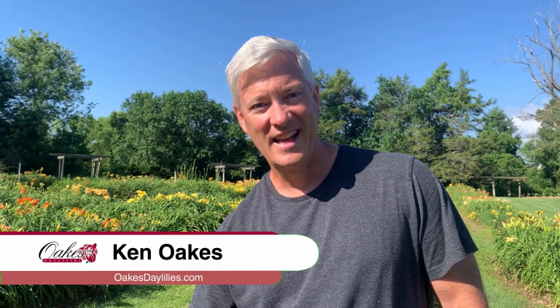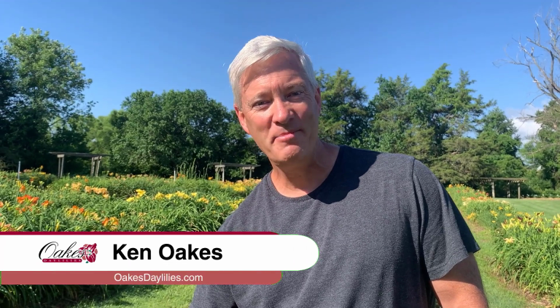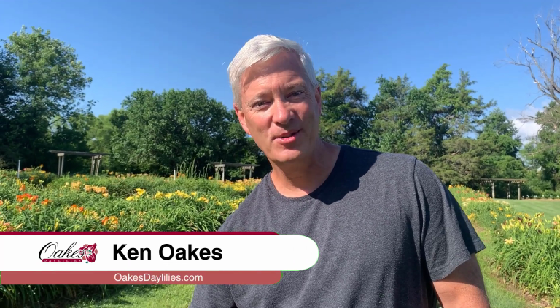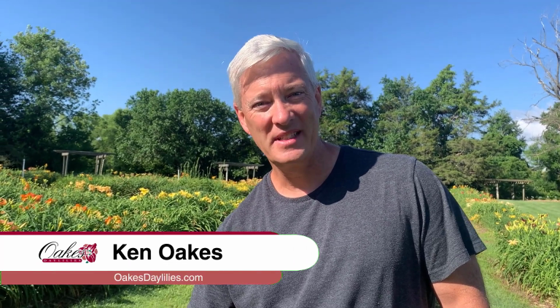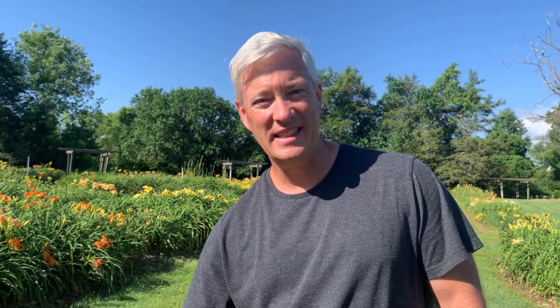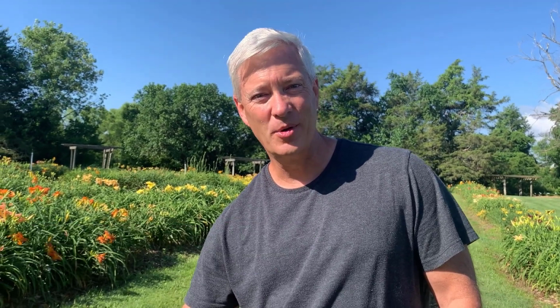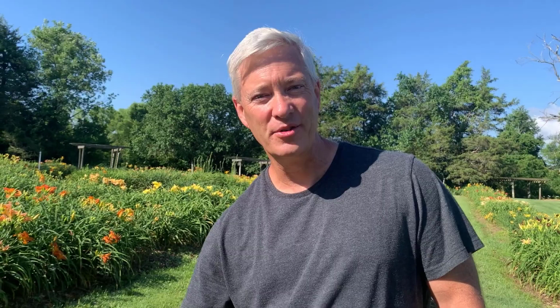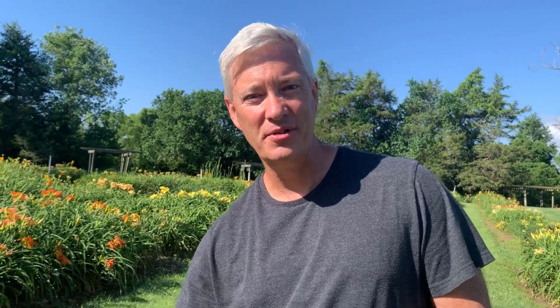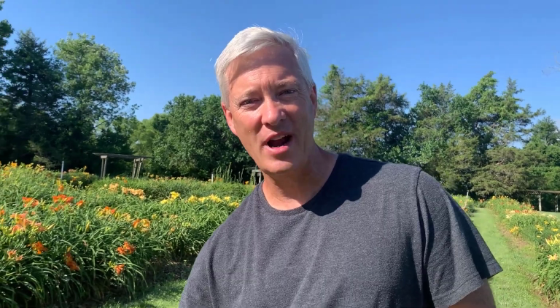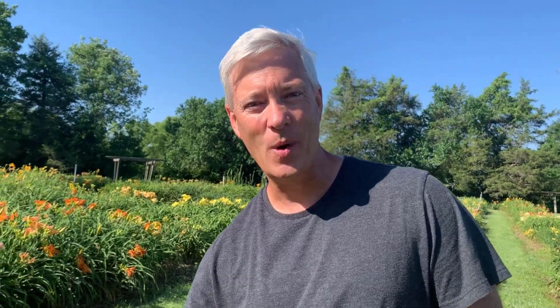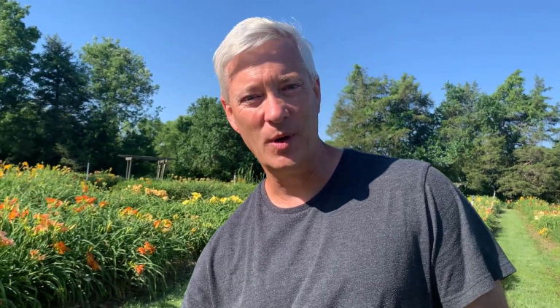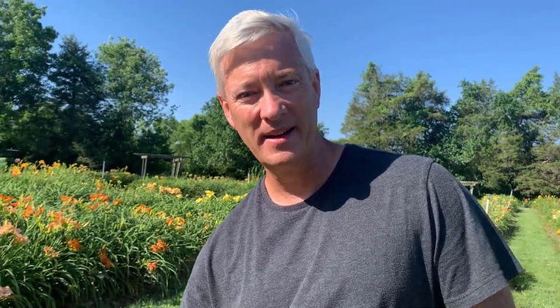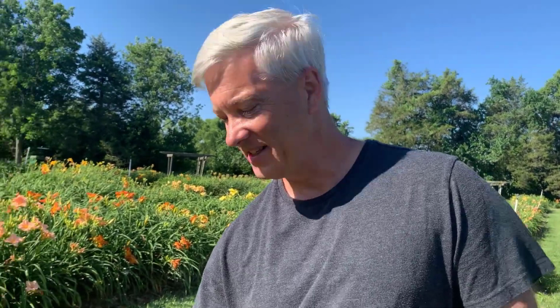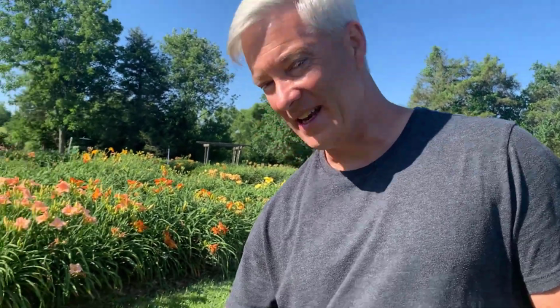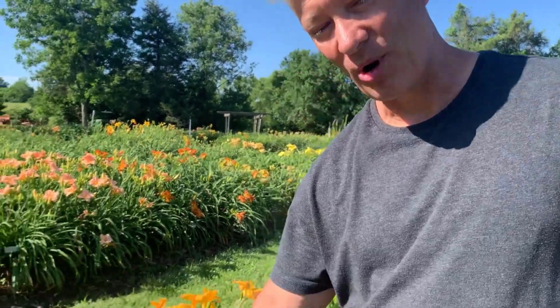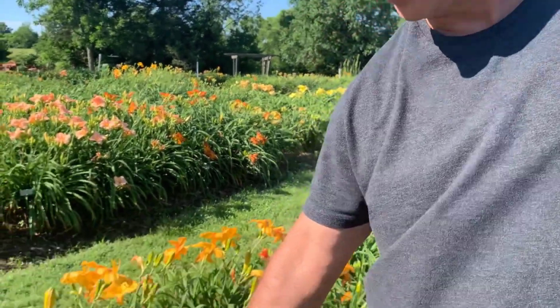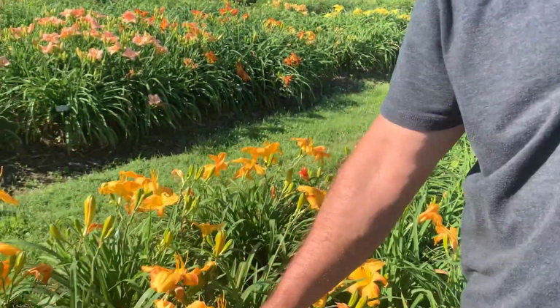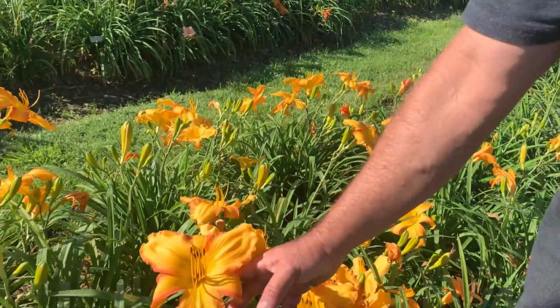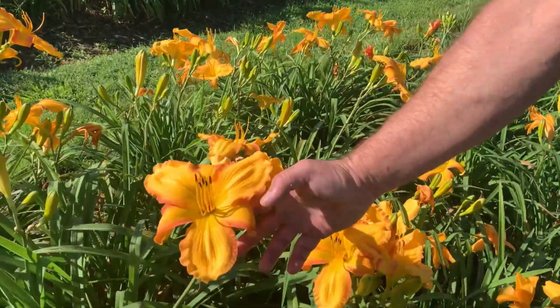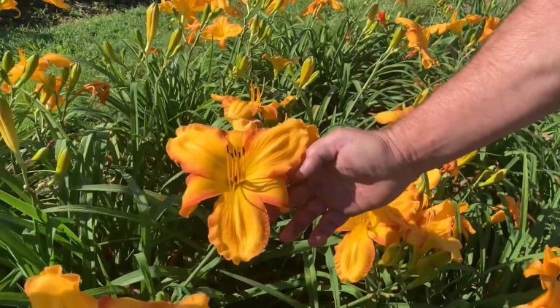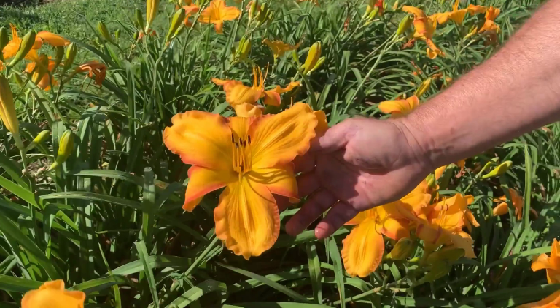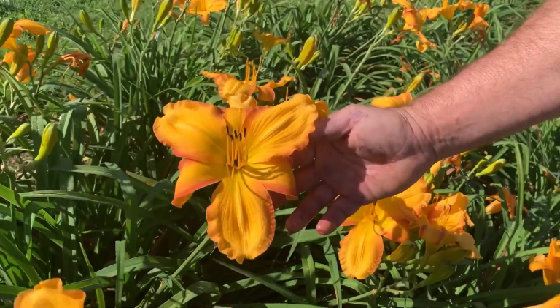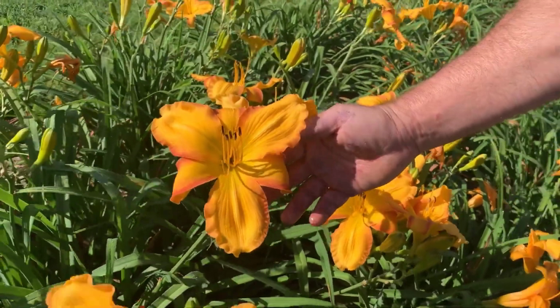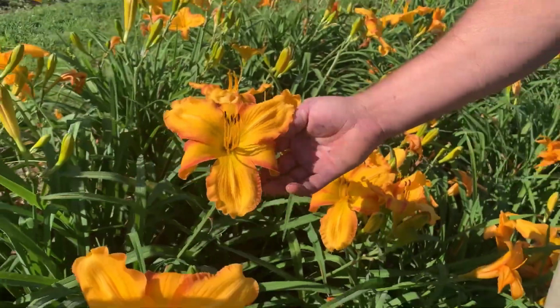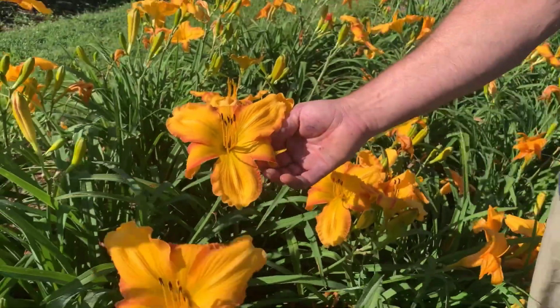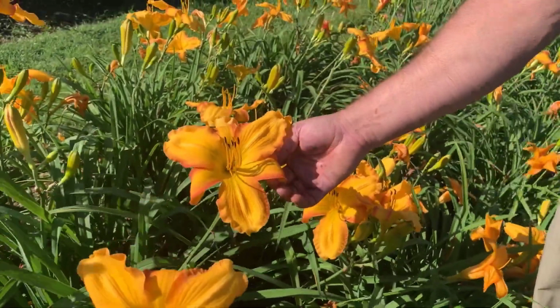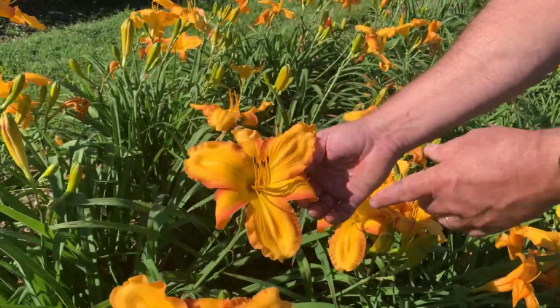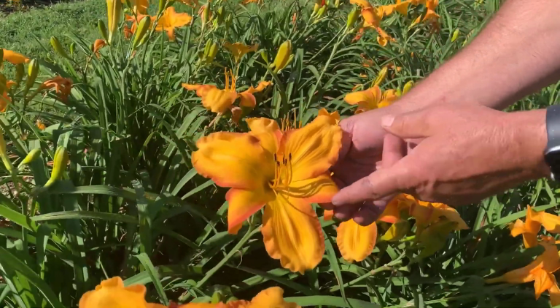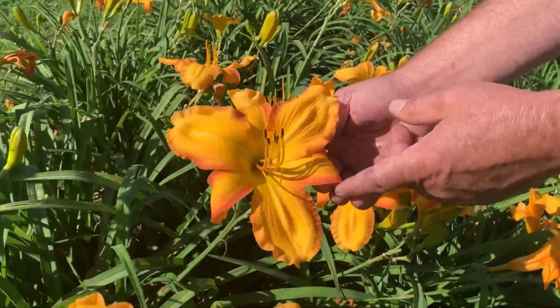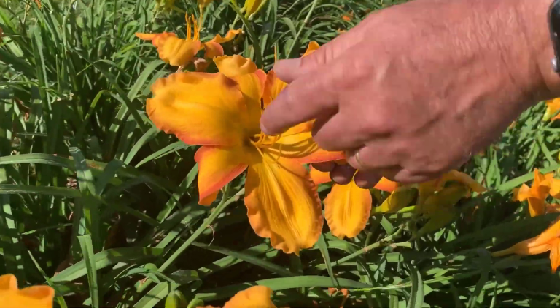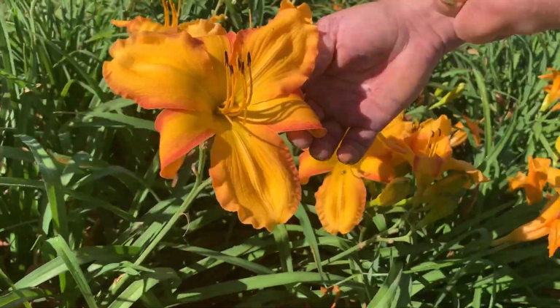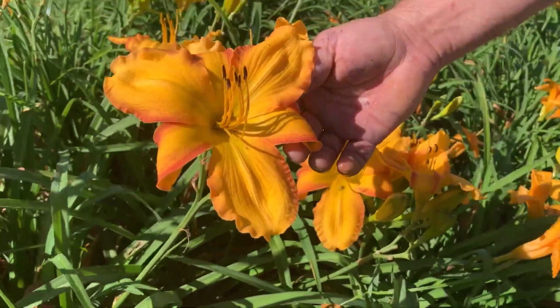Hi, I'm Ken Oaks with Oaks Day Lily. I was going to introduce you to the variety Wild One. This is a nice bright color, an orangey gold surrounded by a dusky red edge all the way around it.